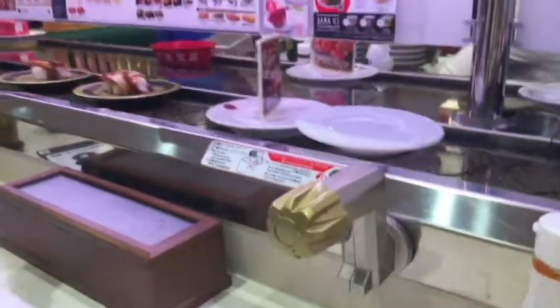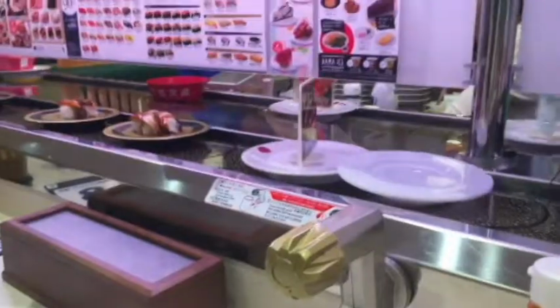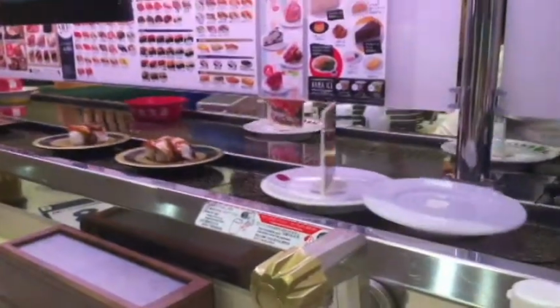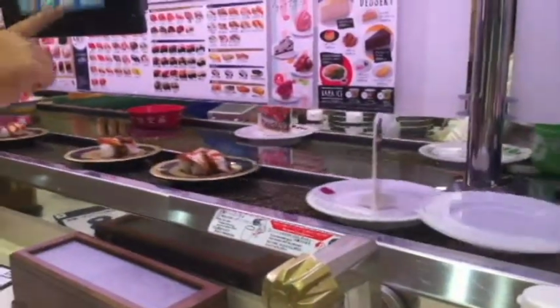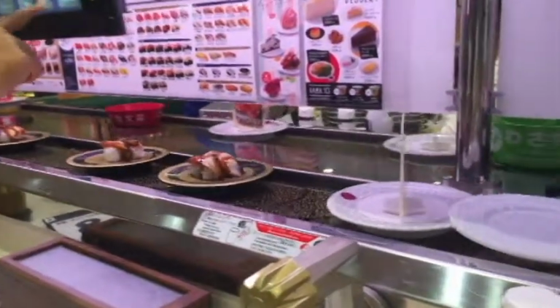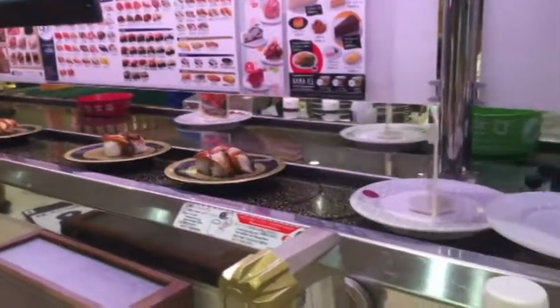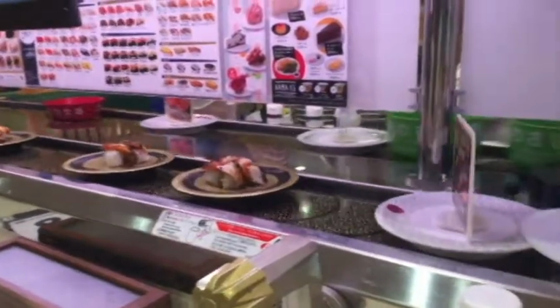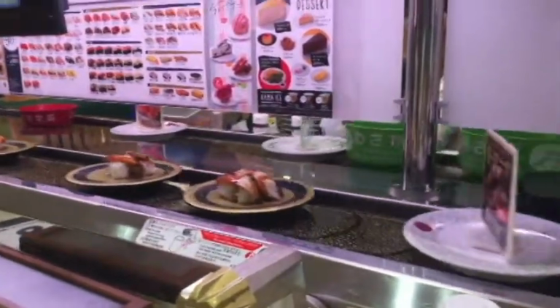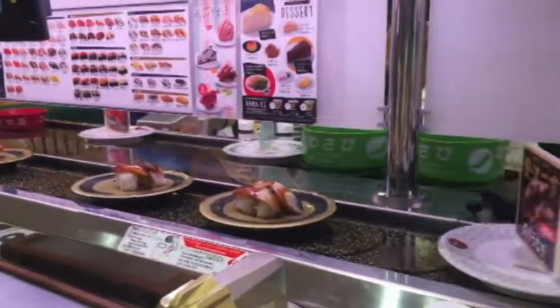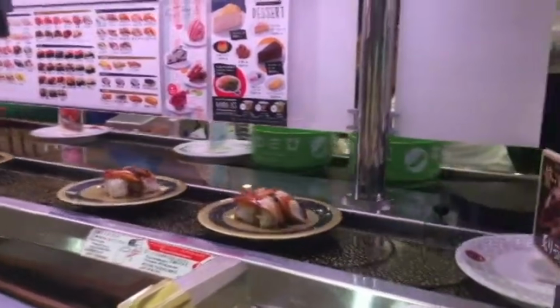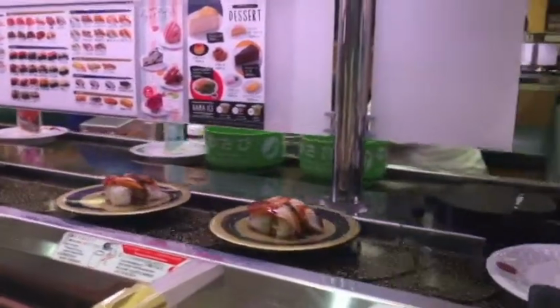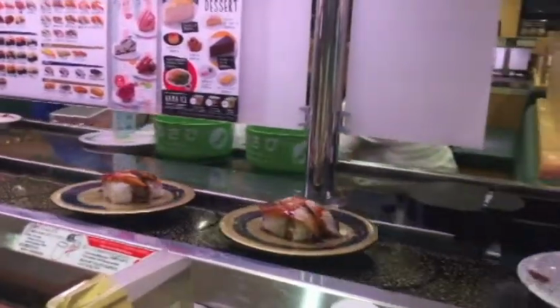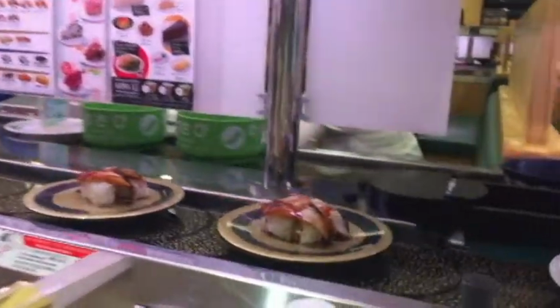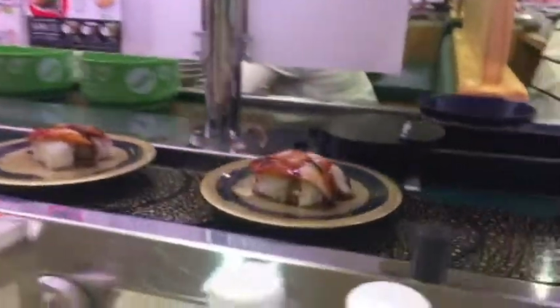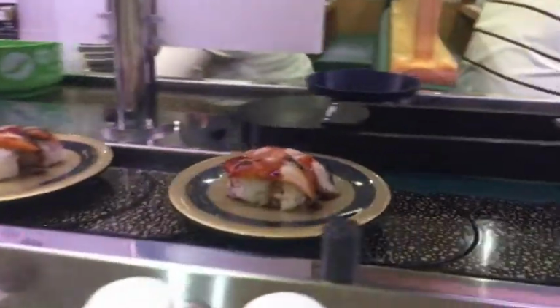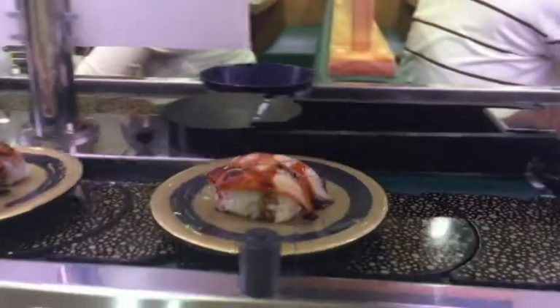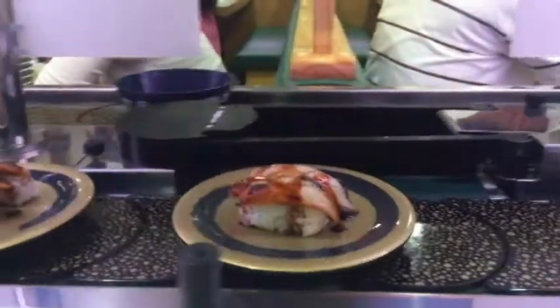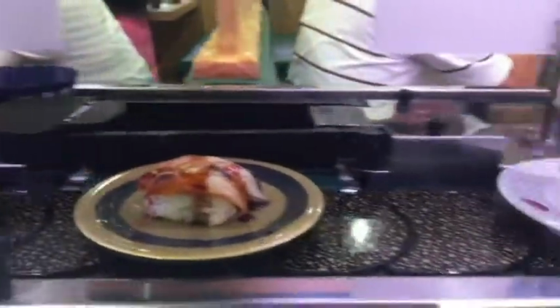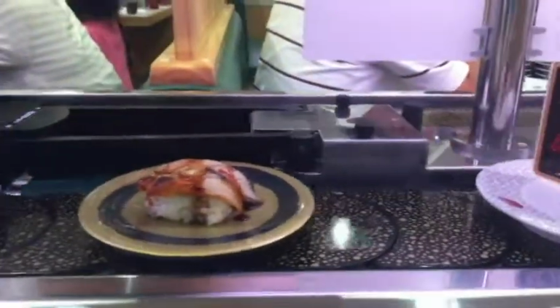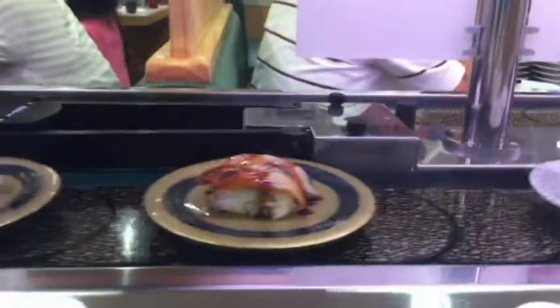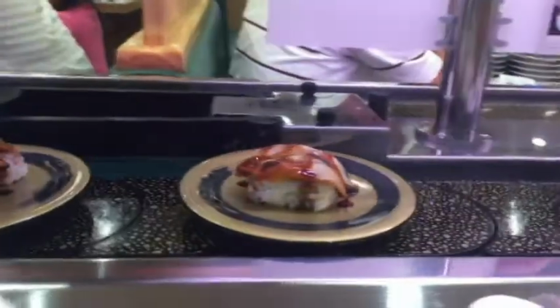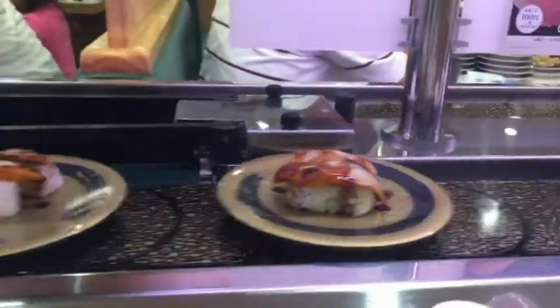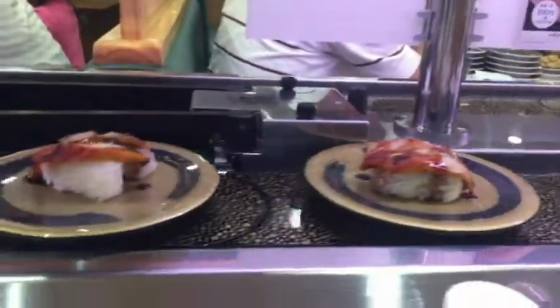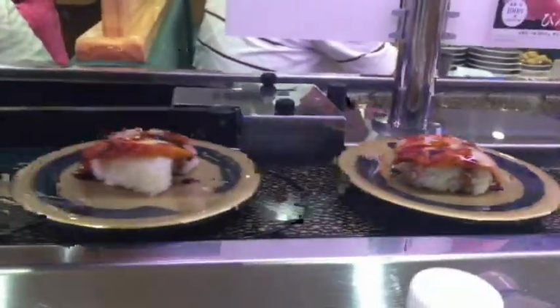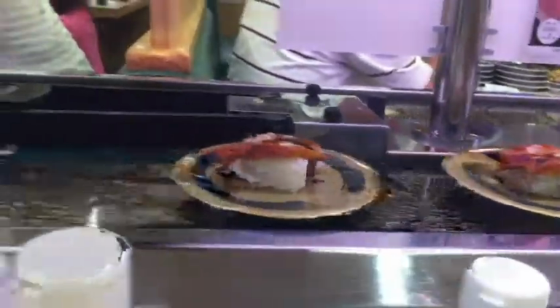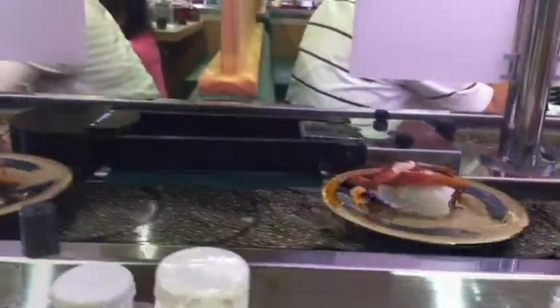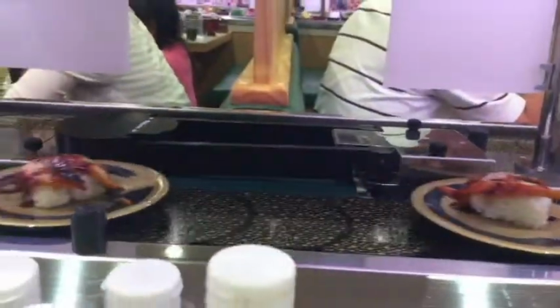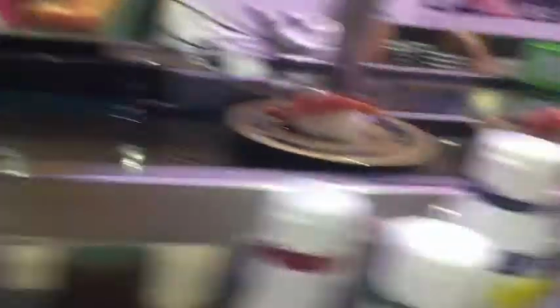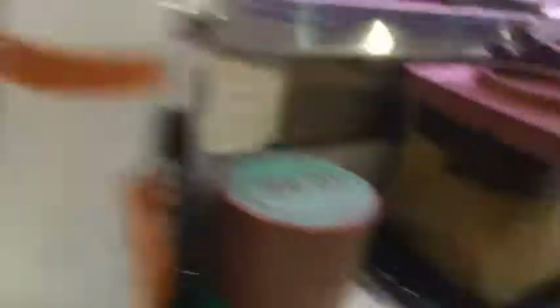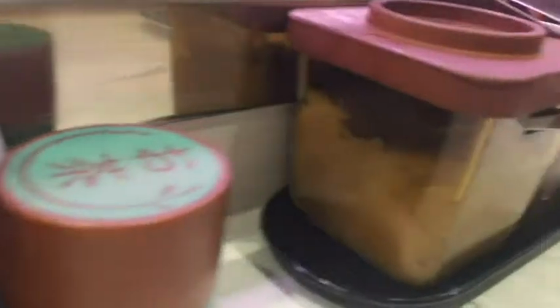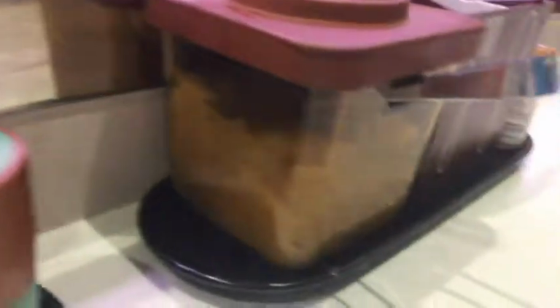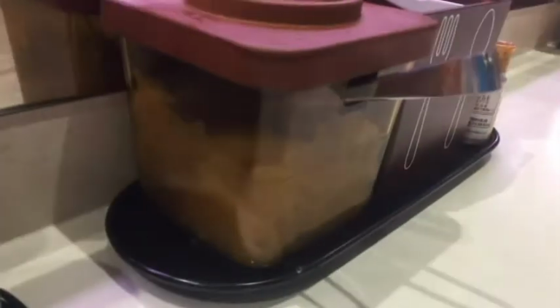This is unagi, which is eel, and it's smothered with some kind of sweet sauce. Right over here is ginger.